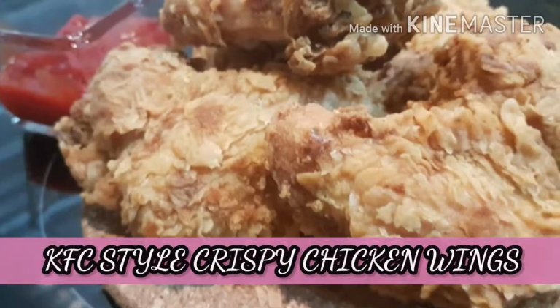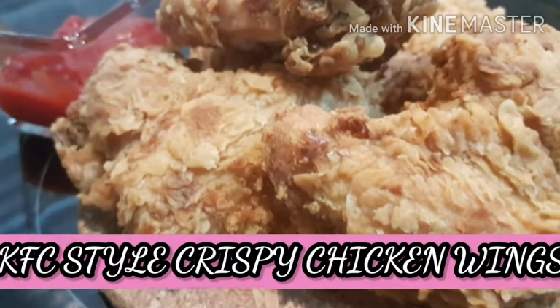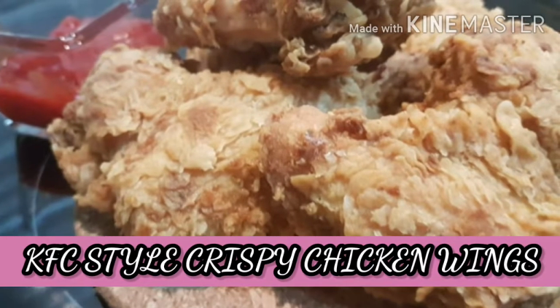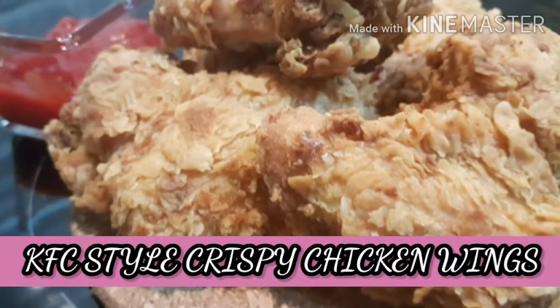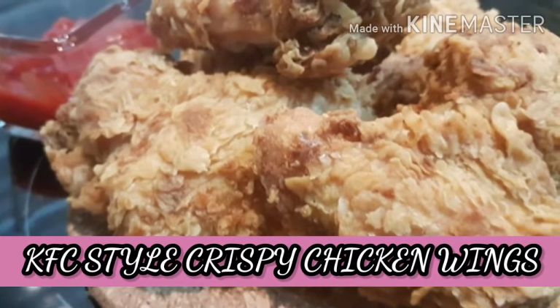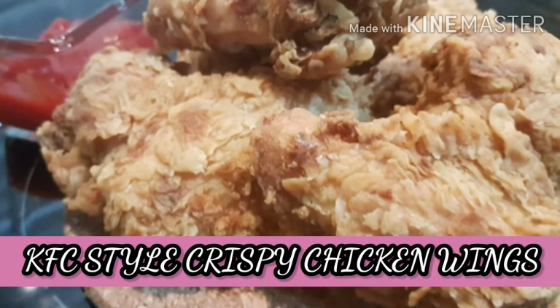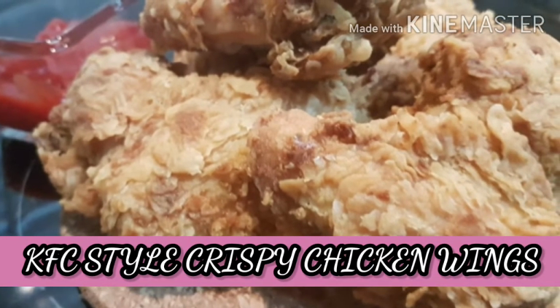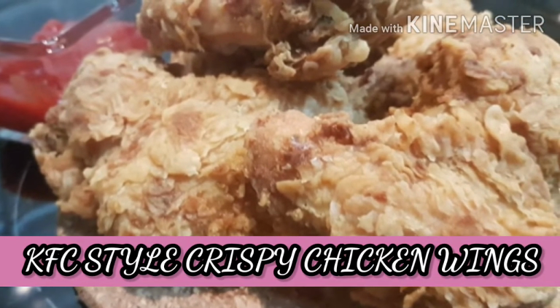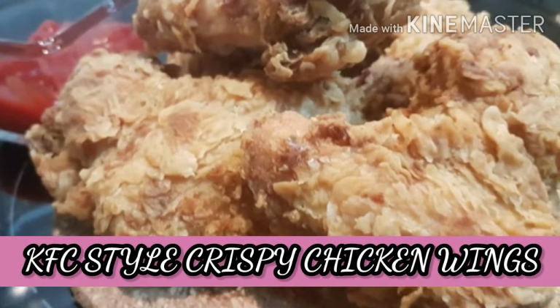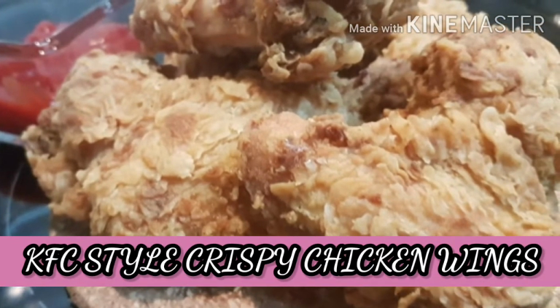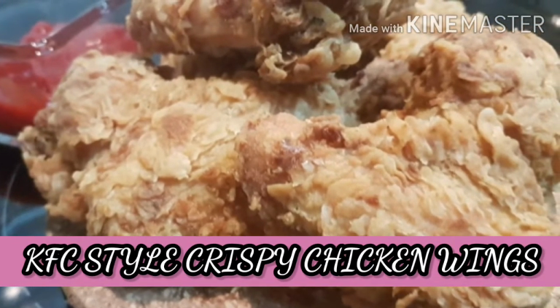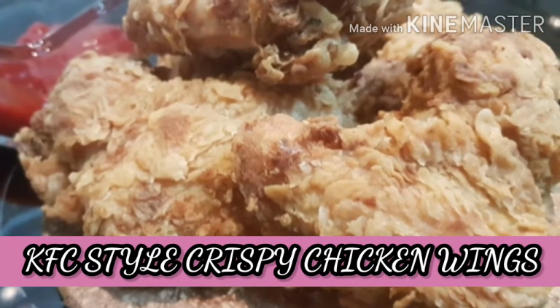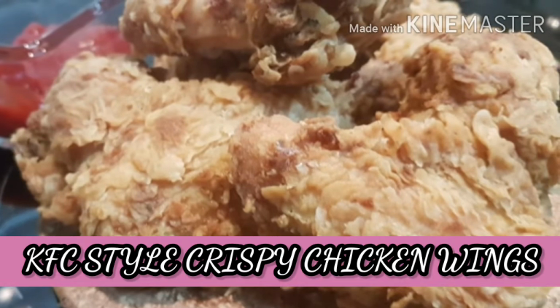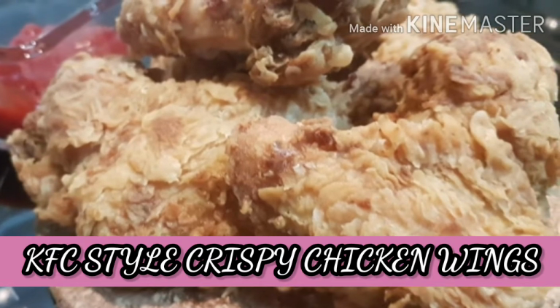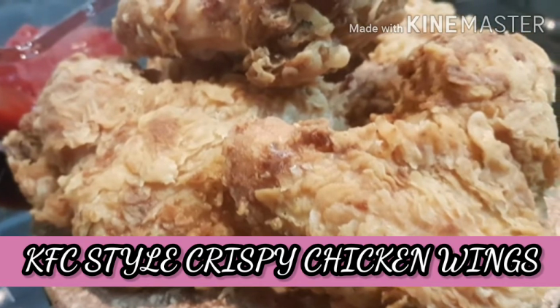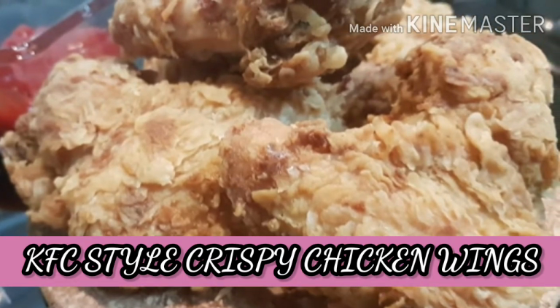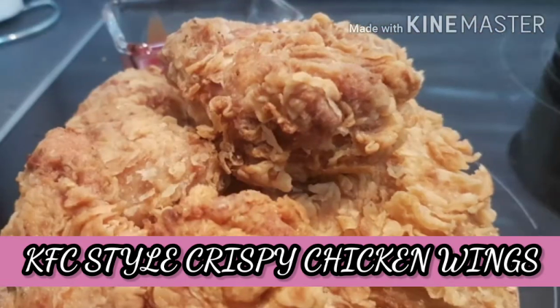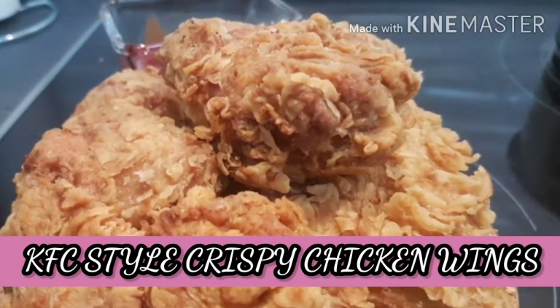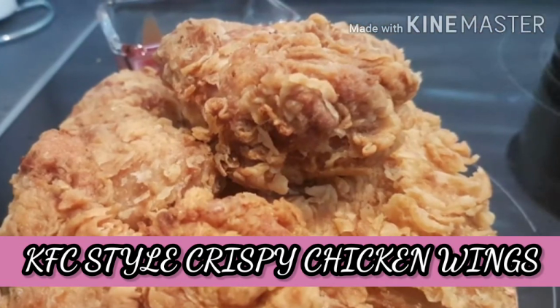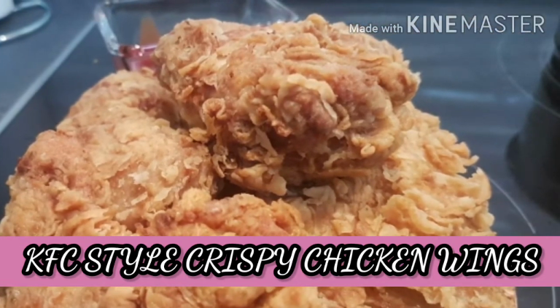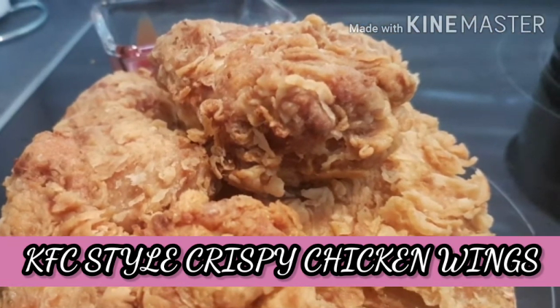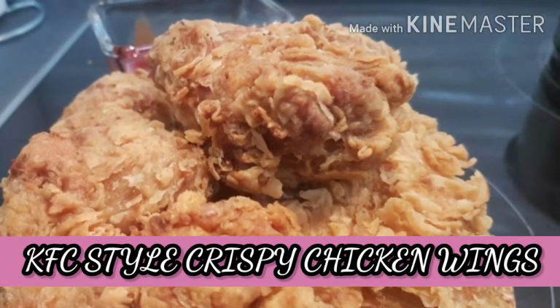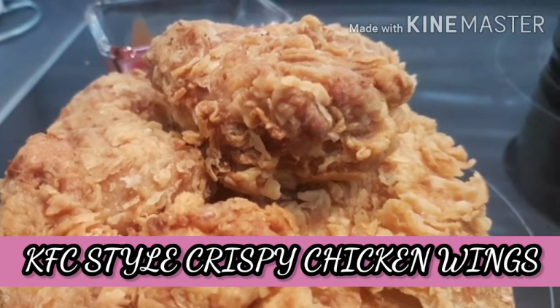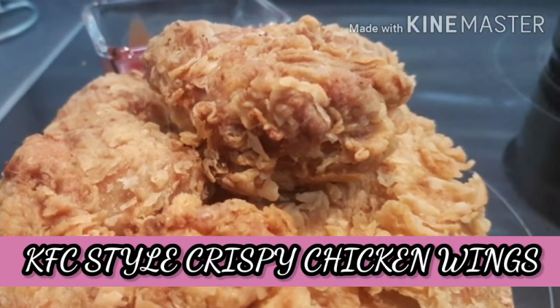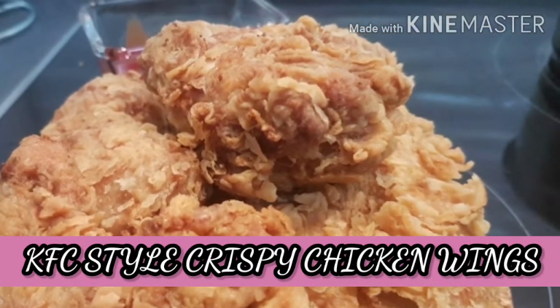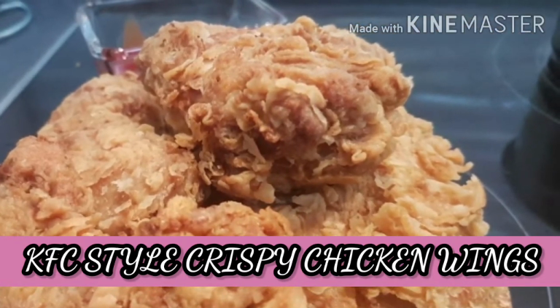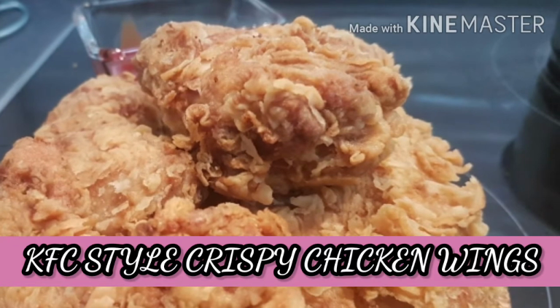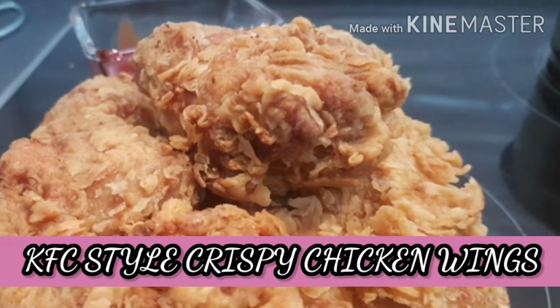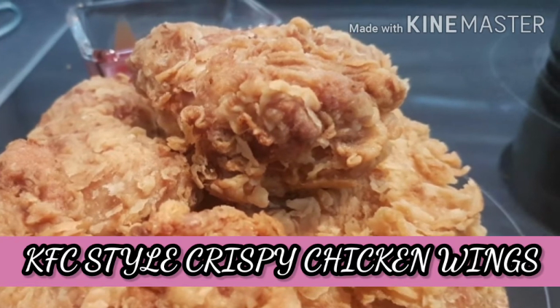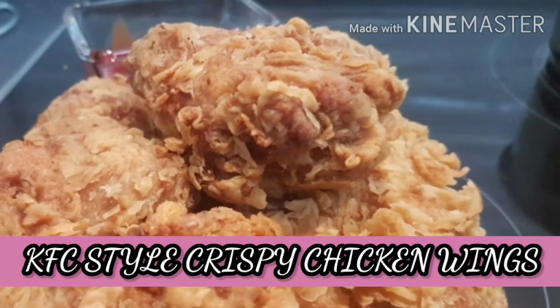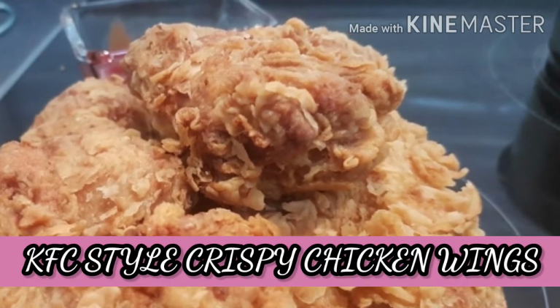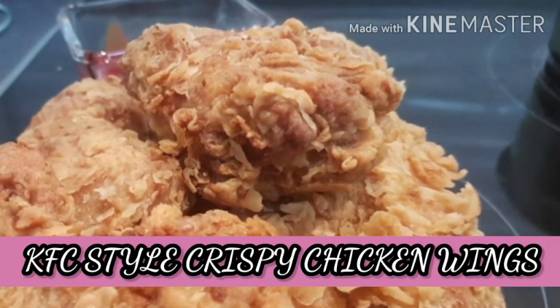Assalamualaikum, welcome back to my YouTube channel. I hope you will be able to make very nice crispy chicken wings. They are very crispy, juicy and tender with the ingredients.